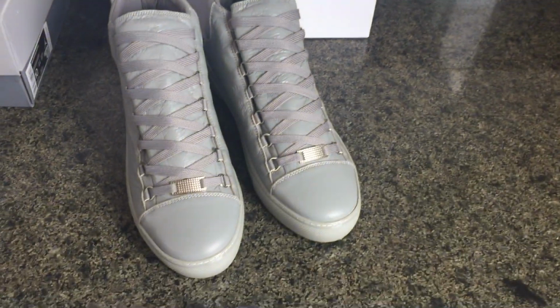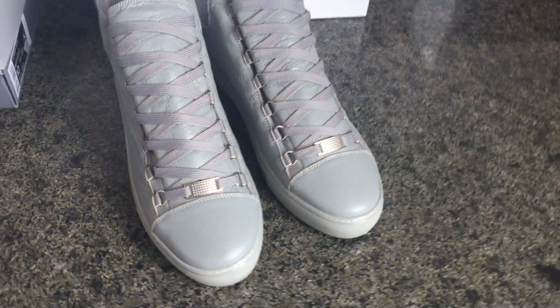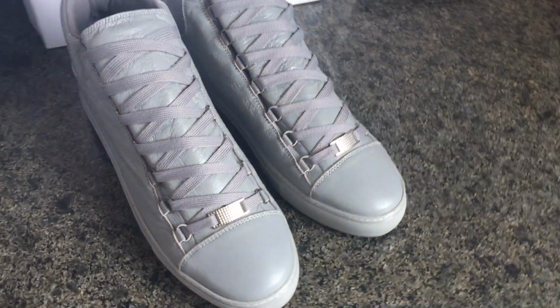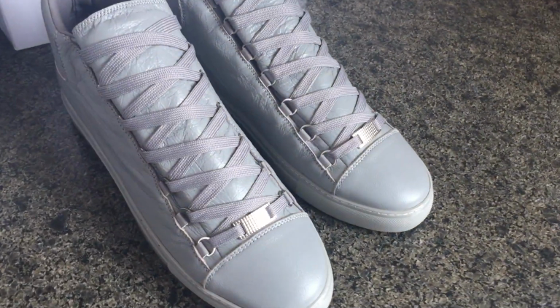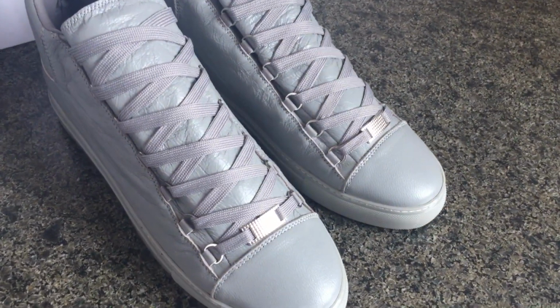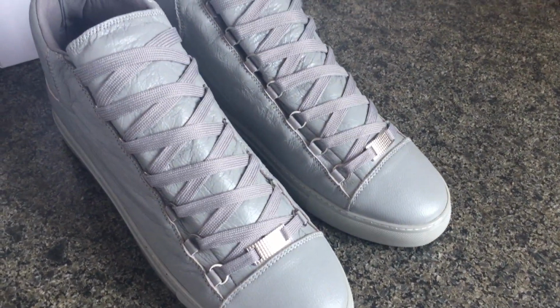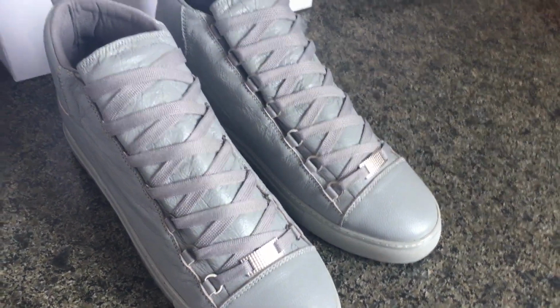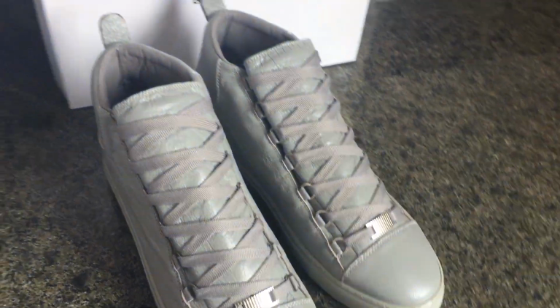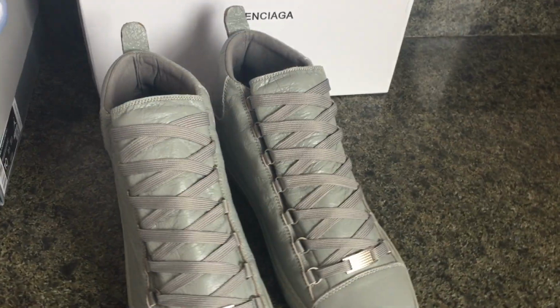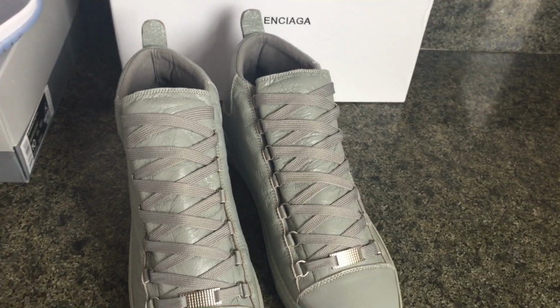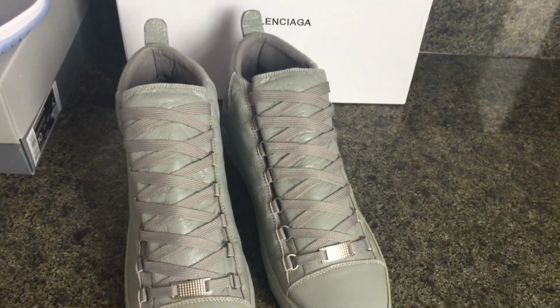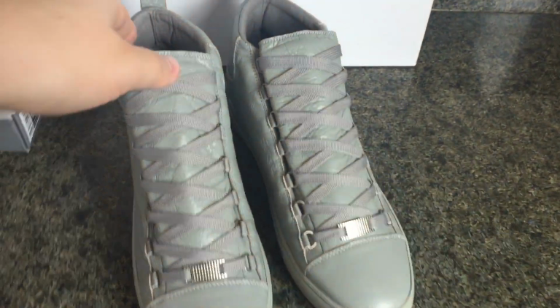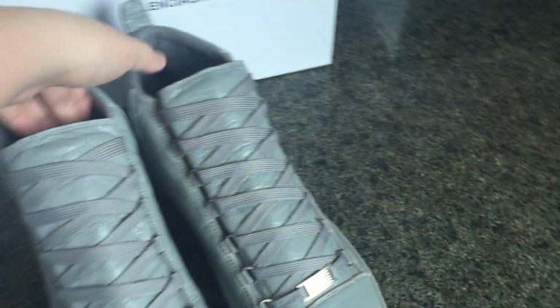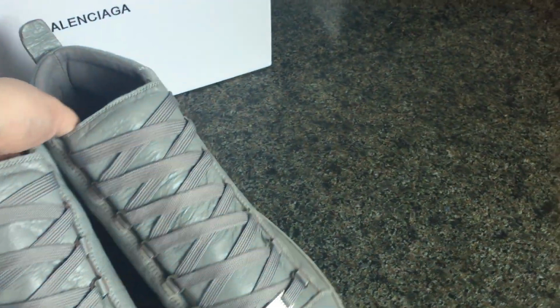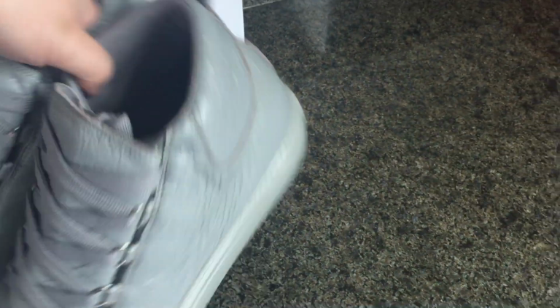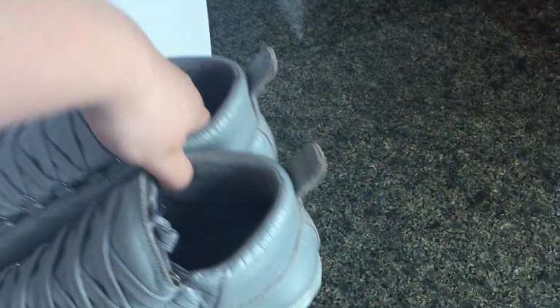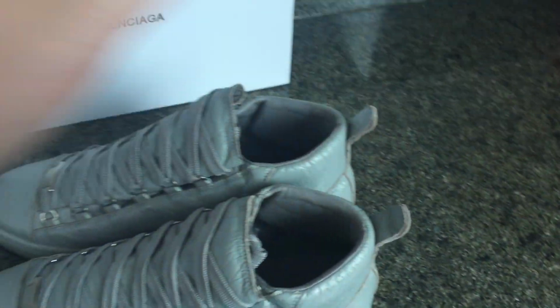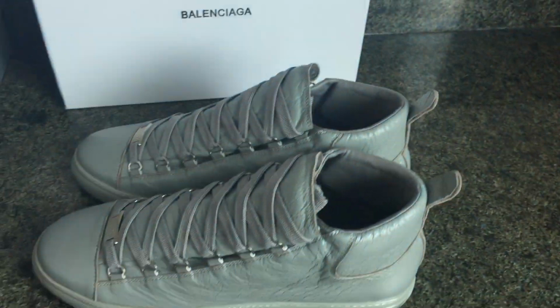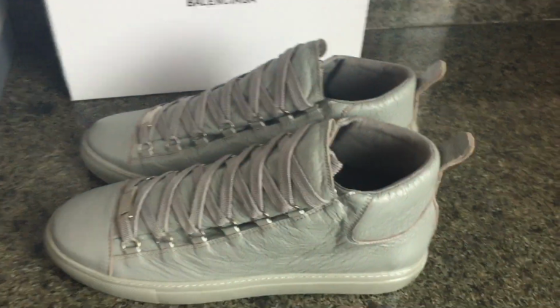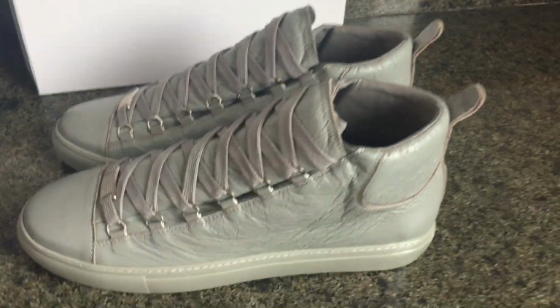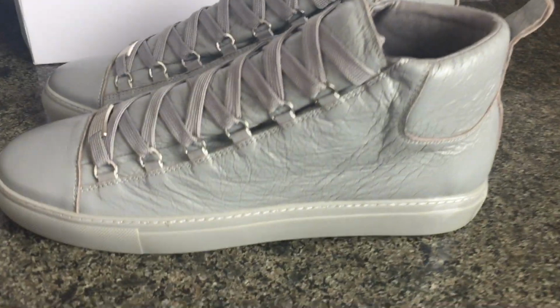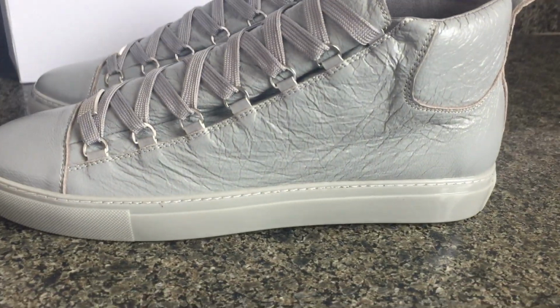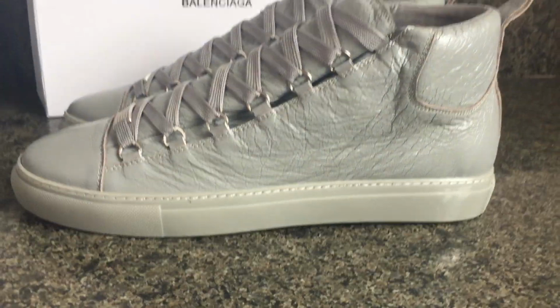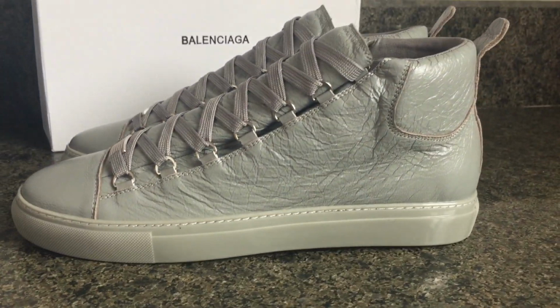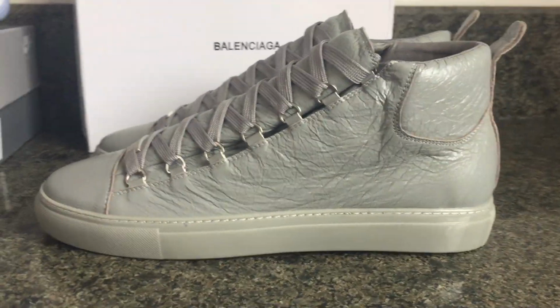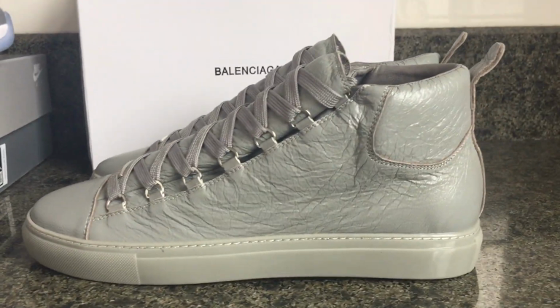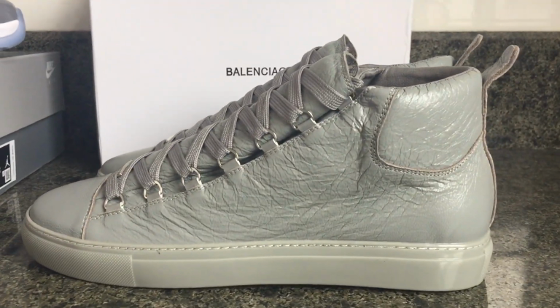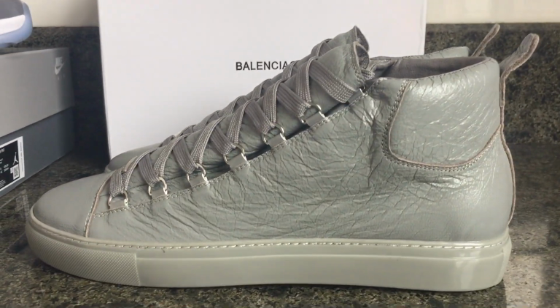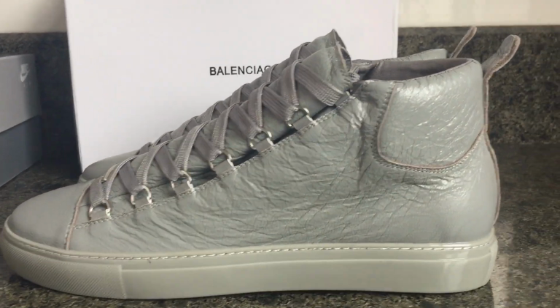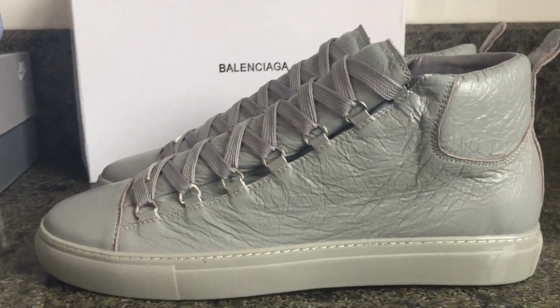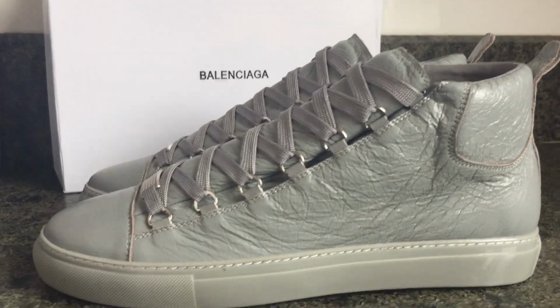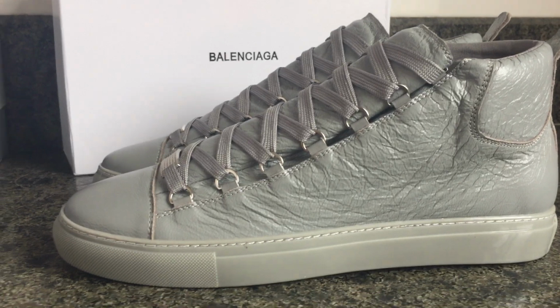We saved this video for new customers. If you like the sneakers, just contact us. This is the whole look for the Balenciaga triple gray.